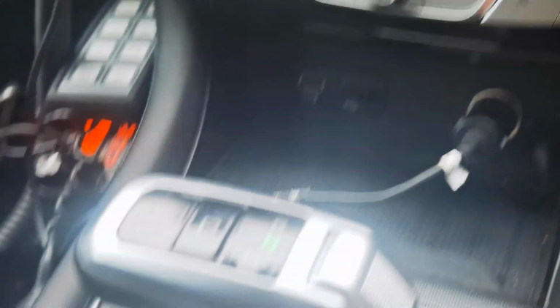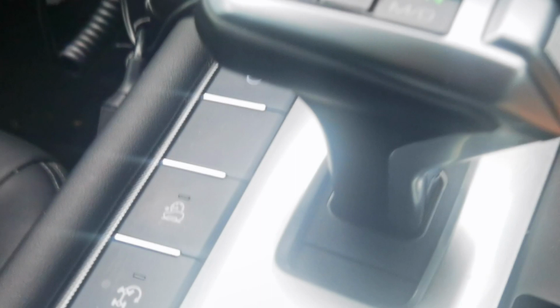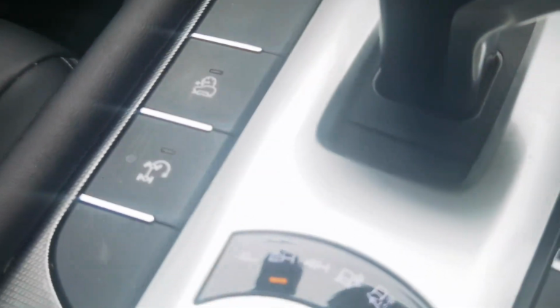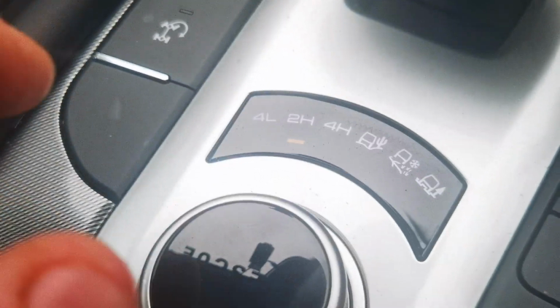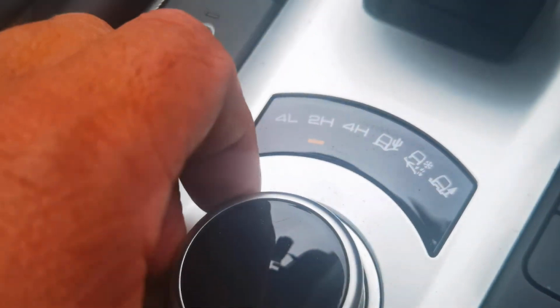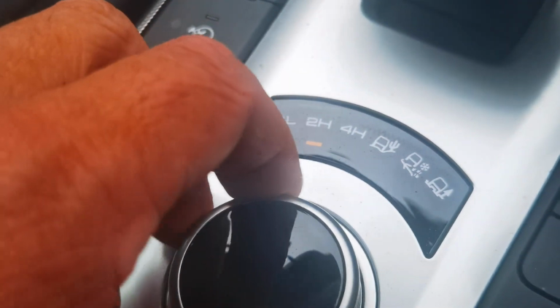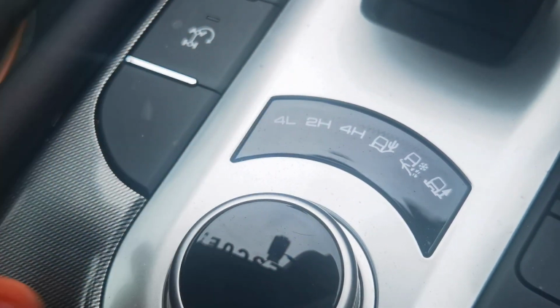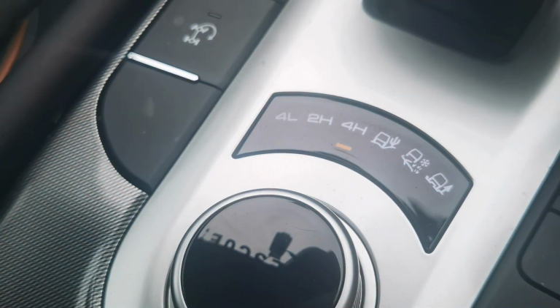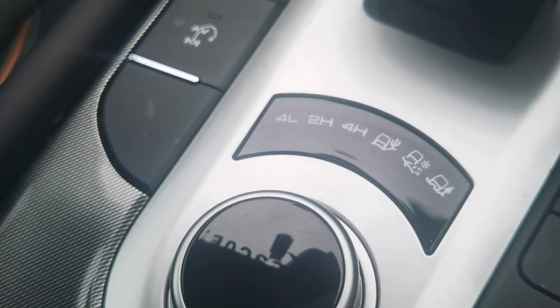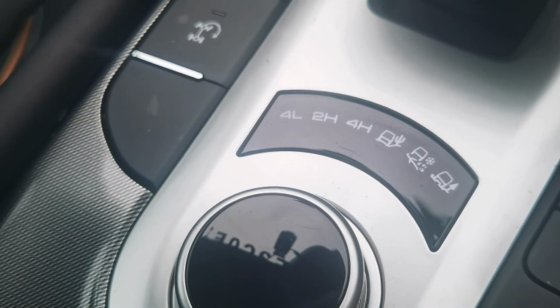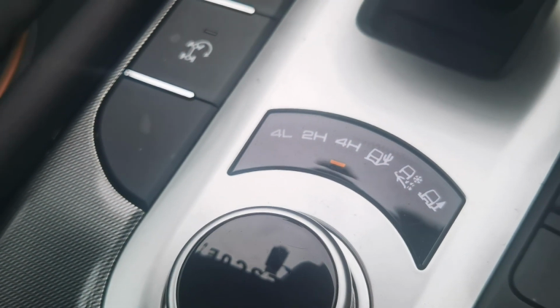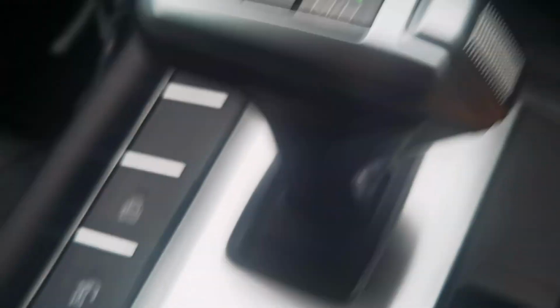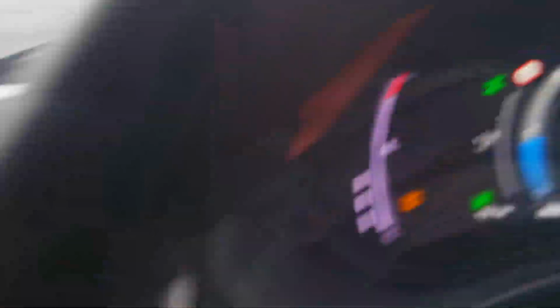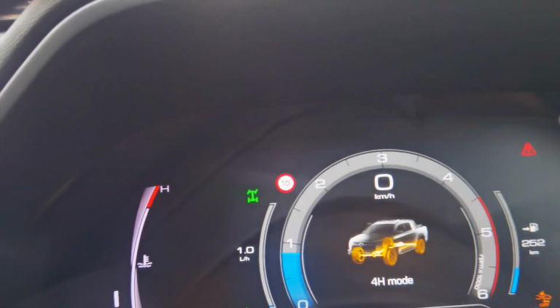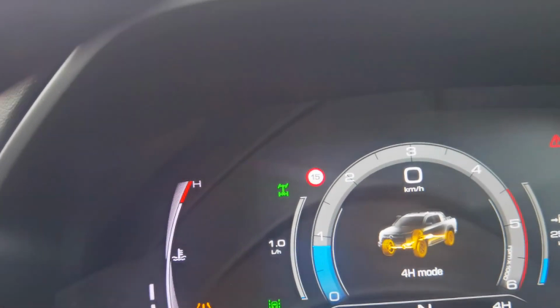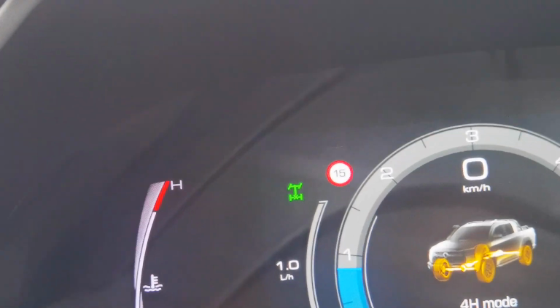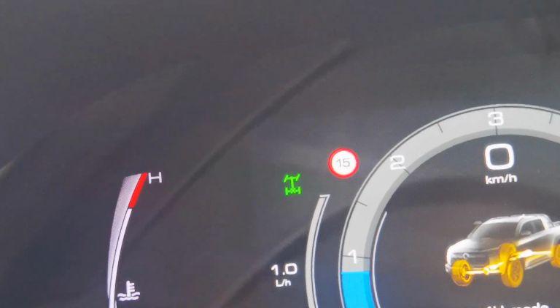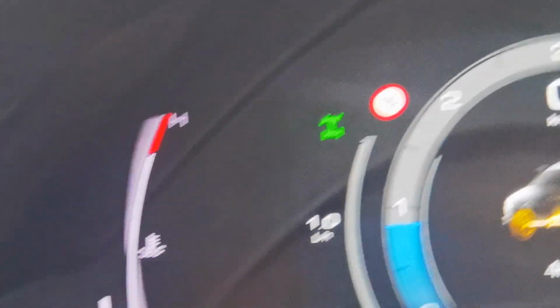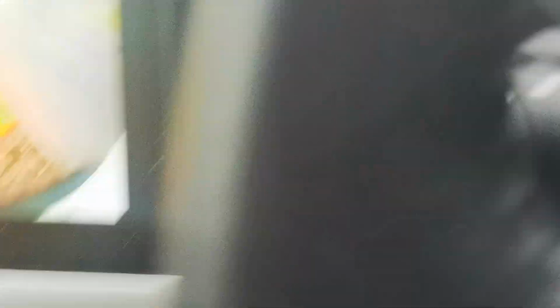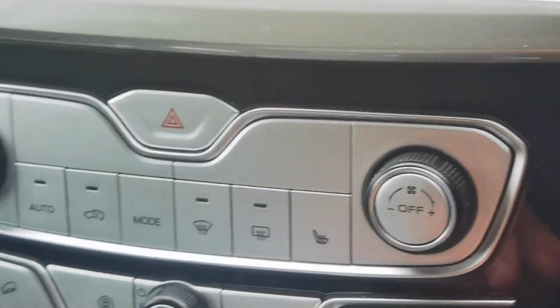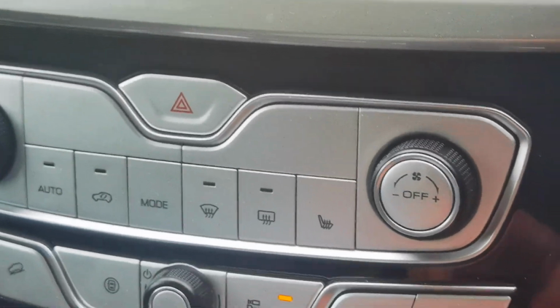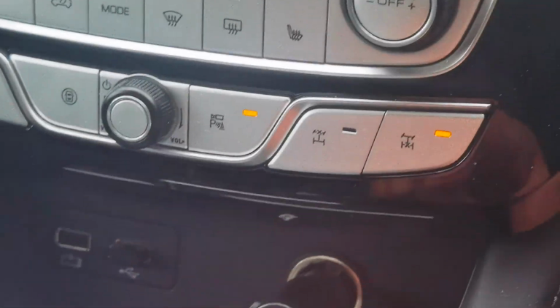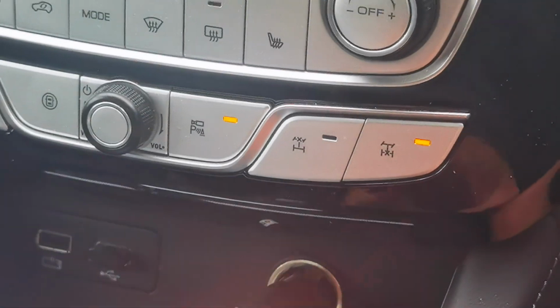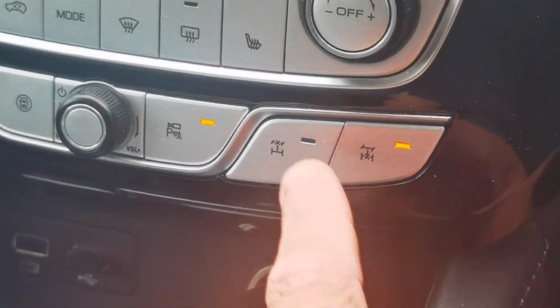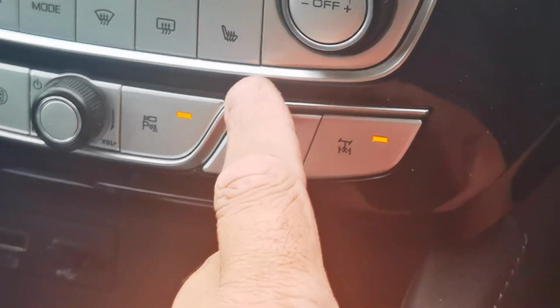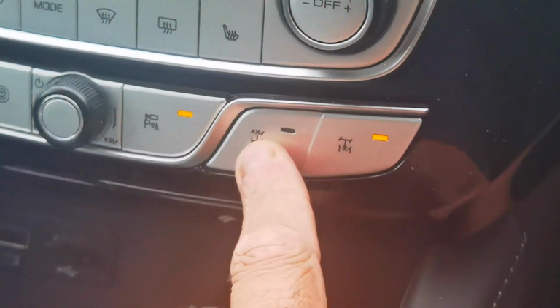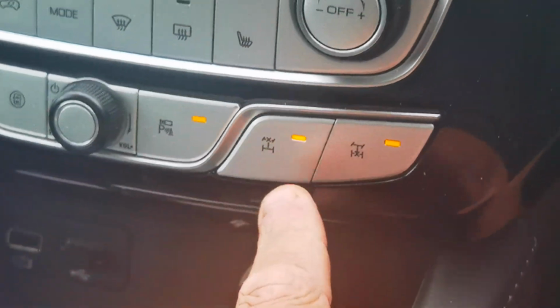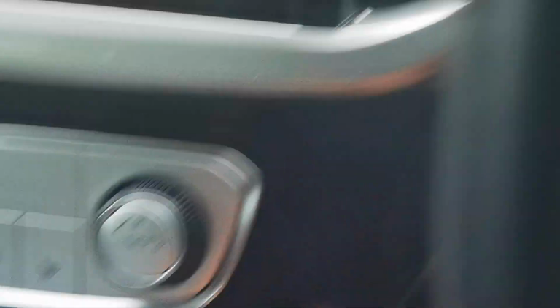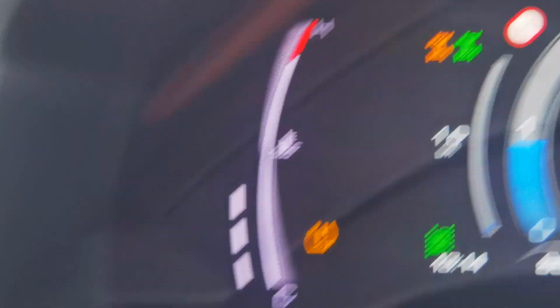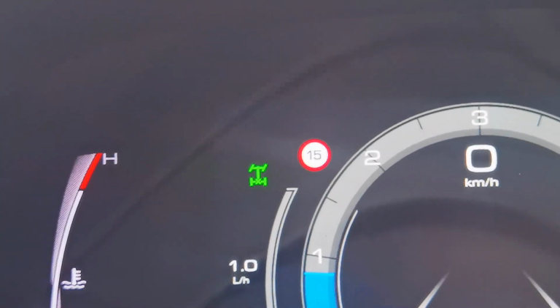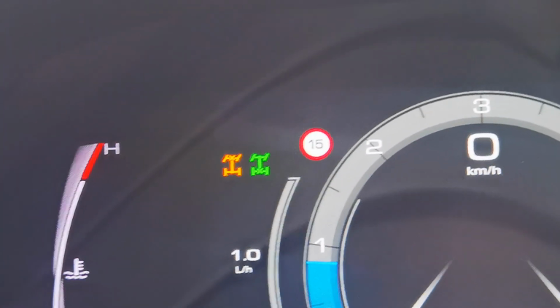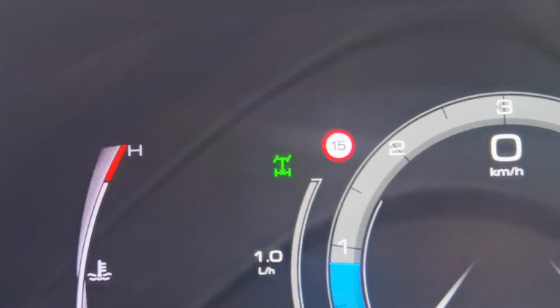Okay, let's try four high. Rear is still on. Let's try front. Just blinks.